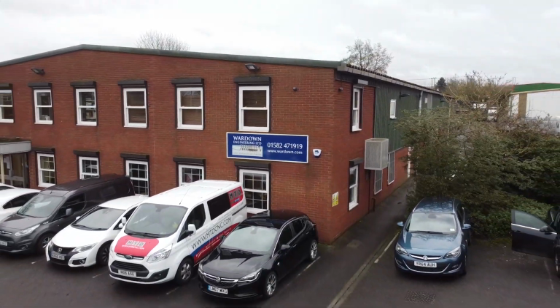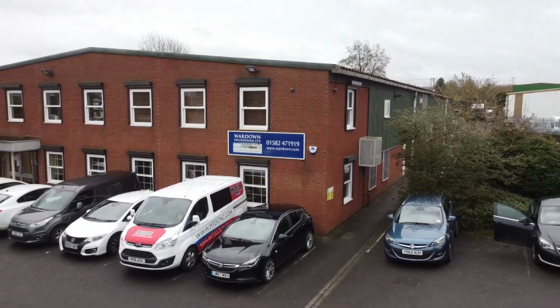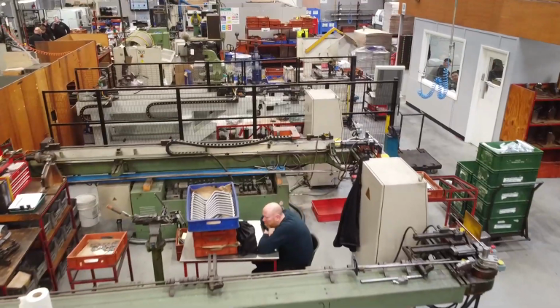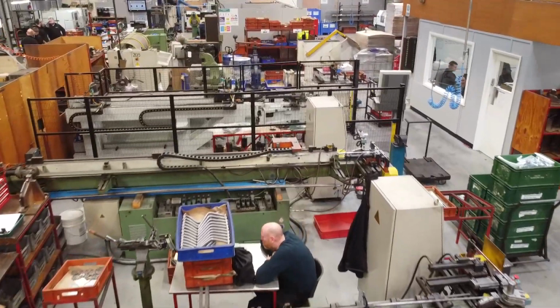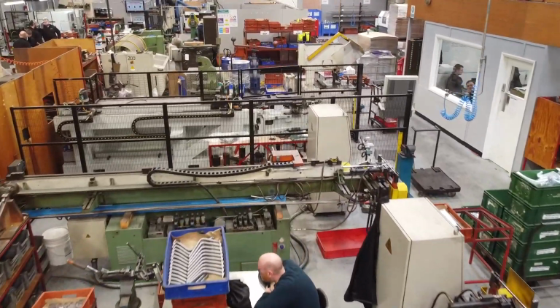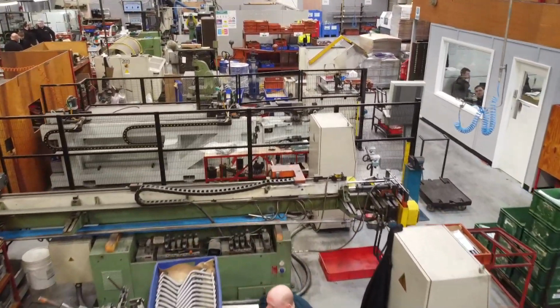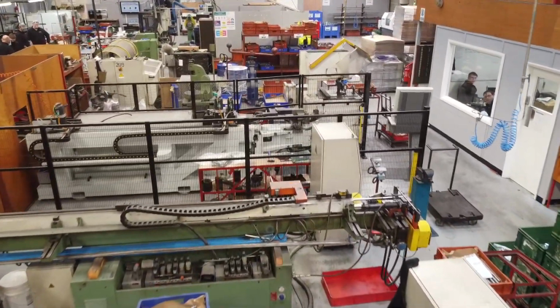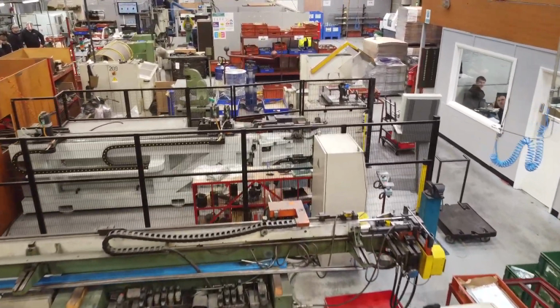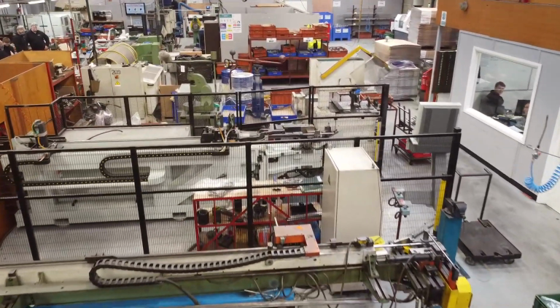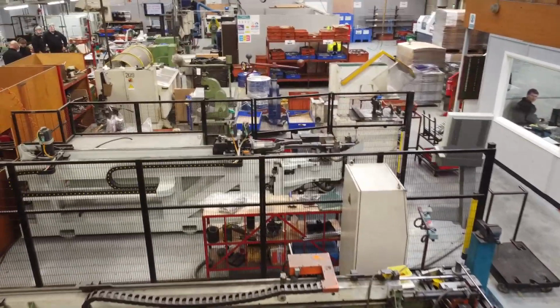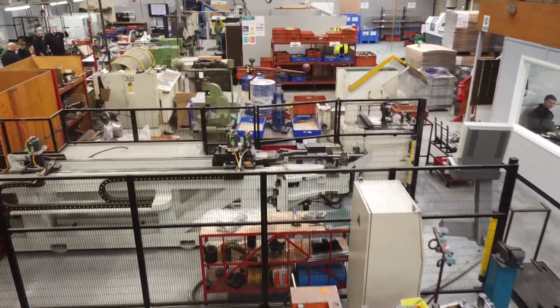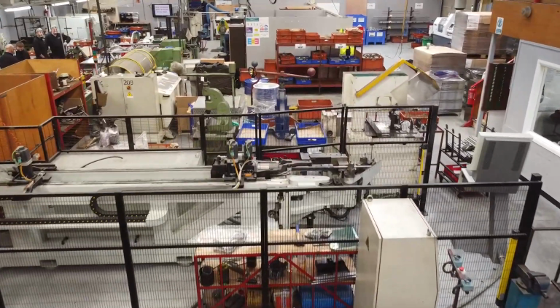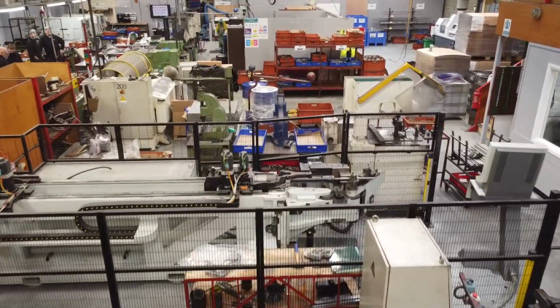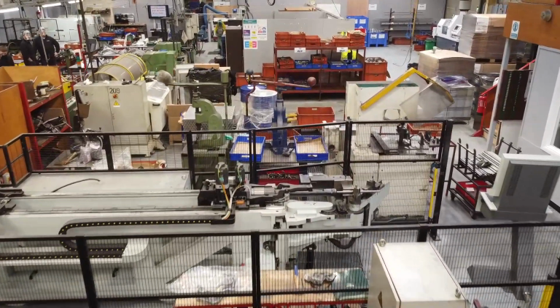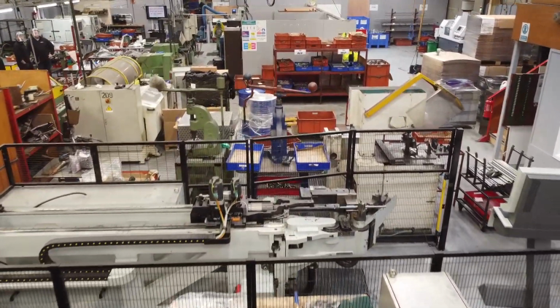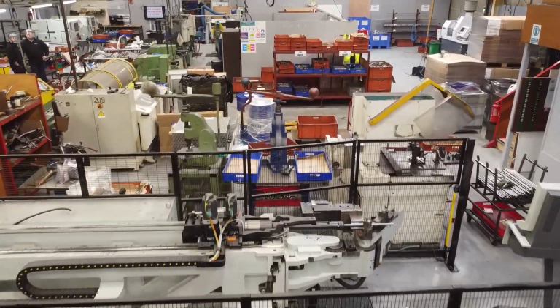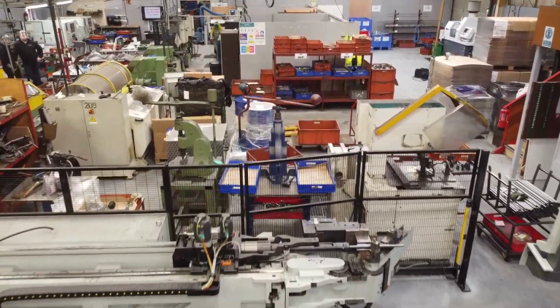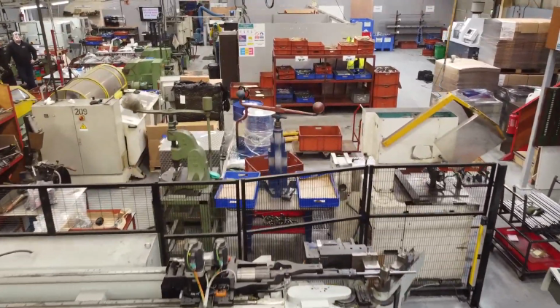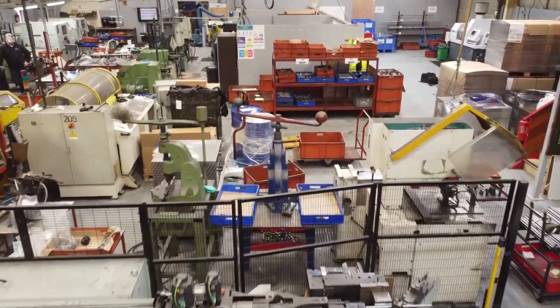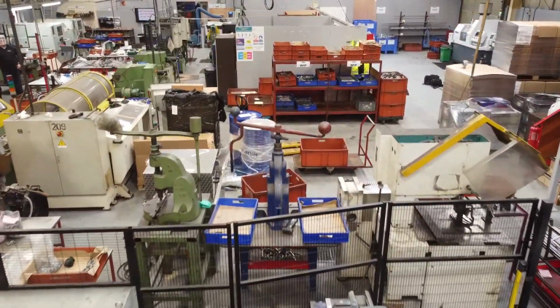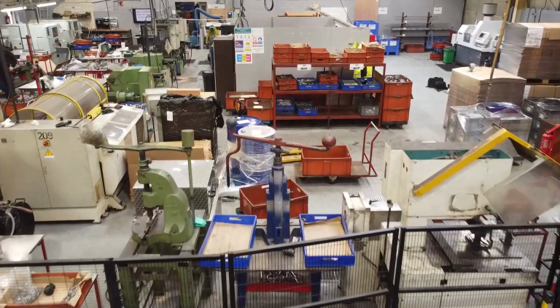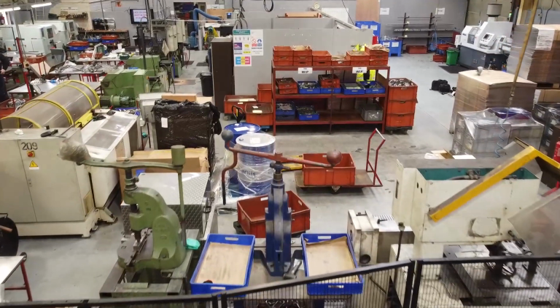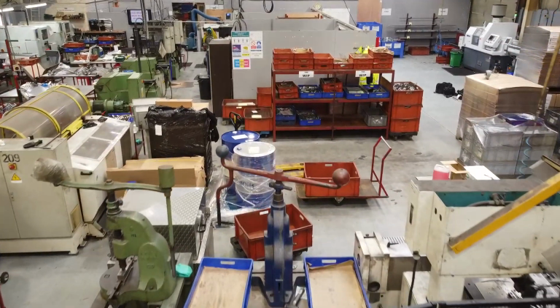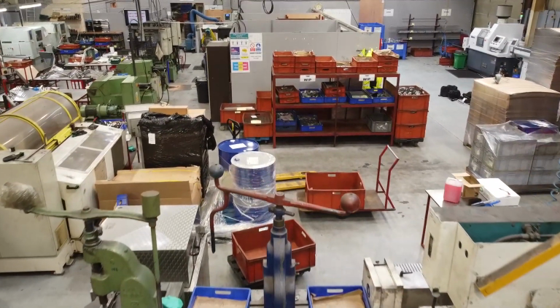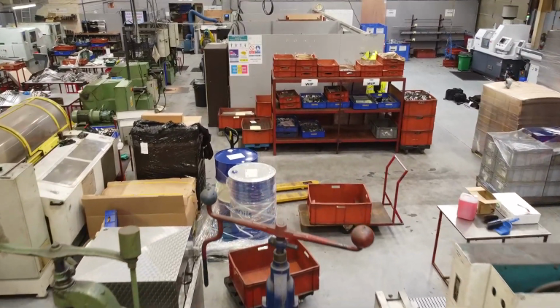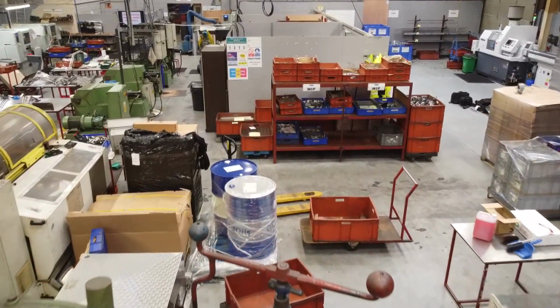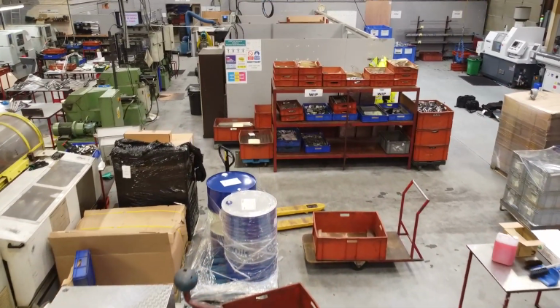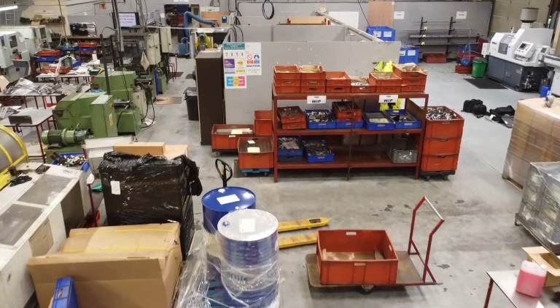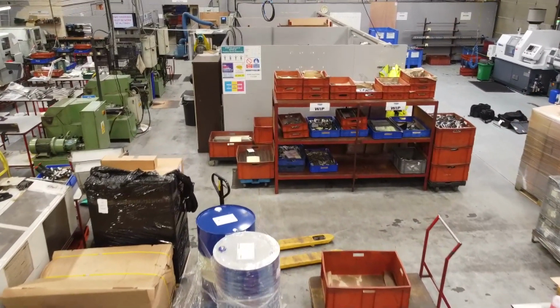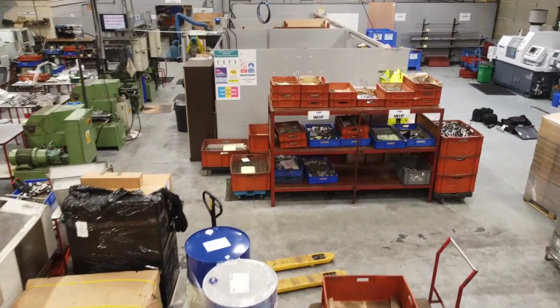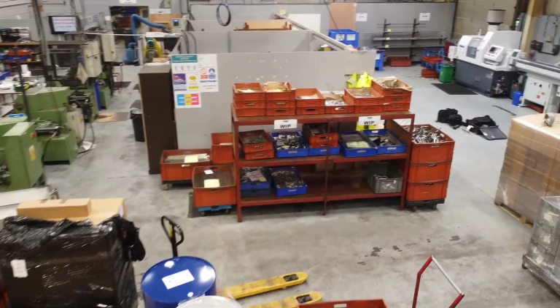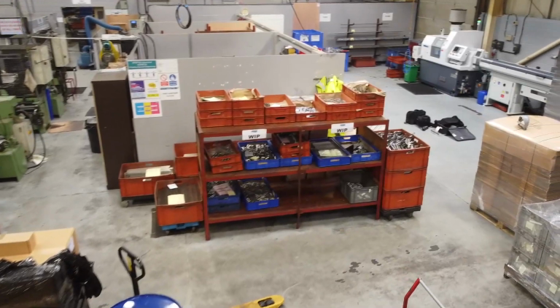So you're doing bending — yes — end forming — yes — and that includes flaring, swaging, and burnishing? All of those things are the different types of finishing the end product of the component that we're making.